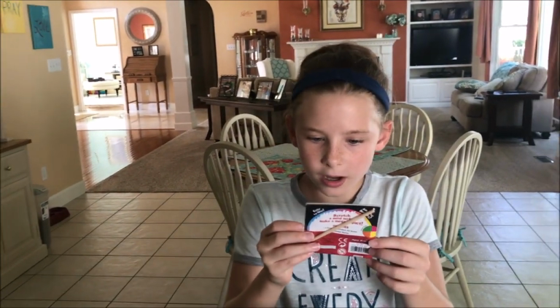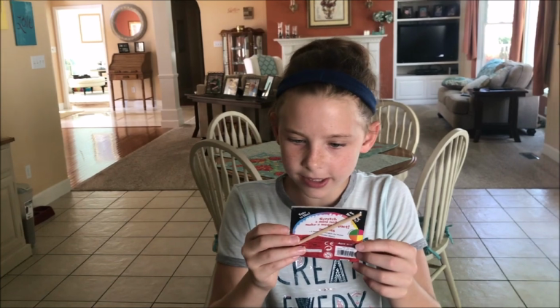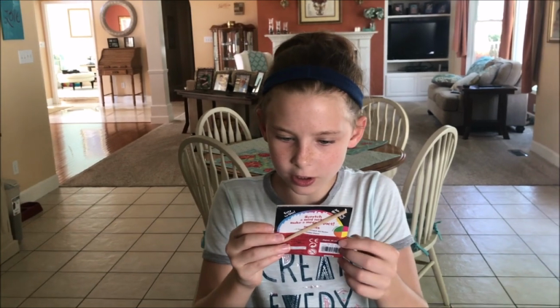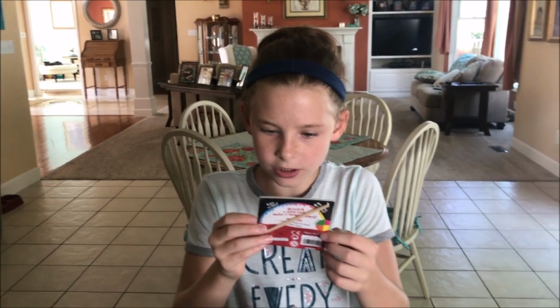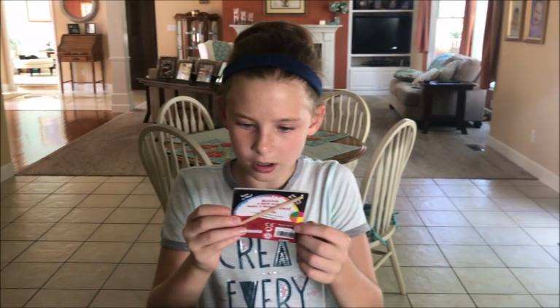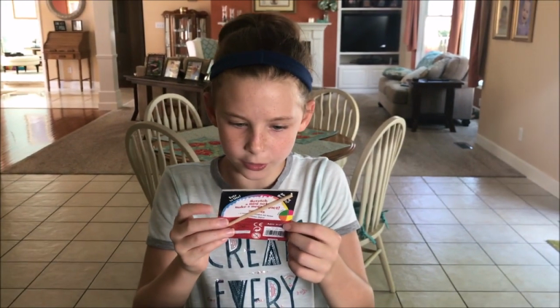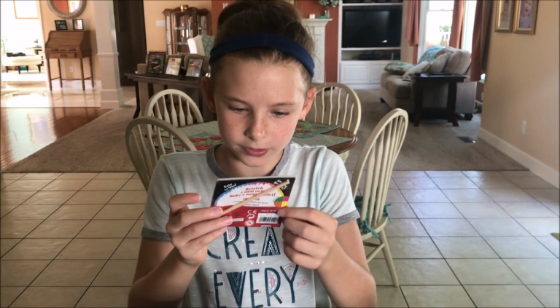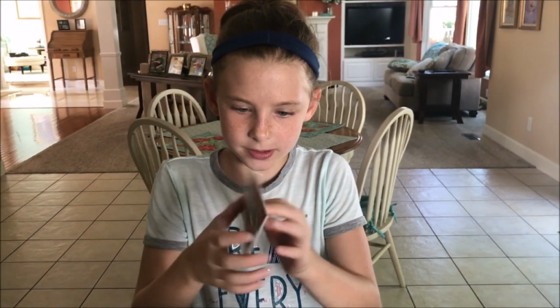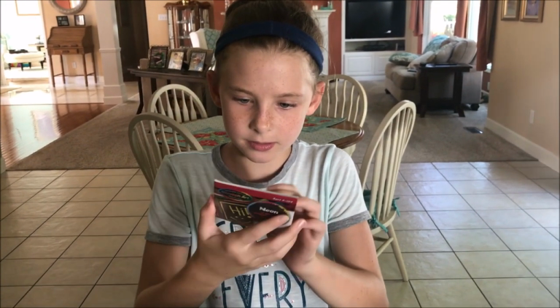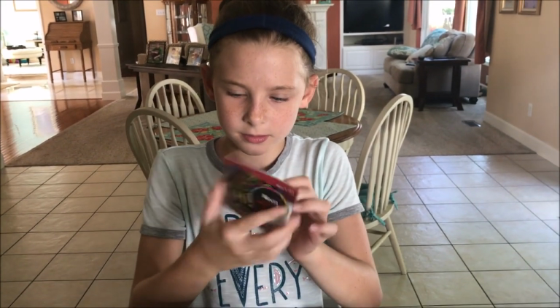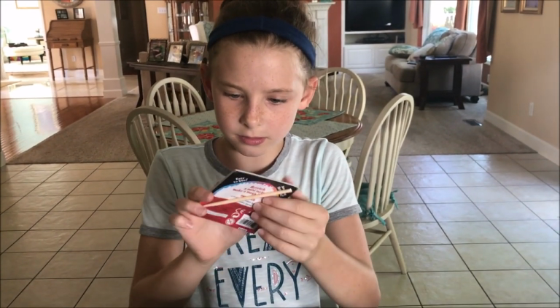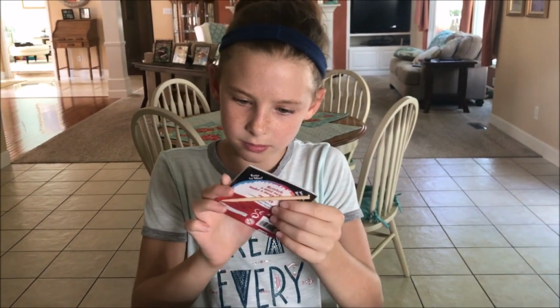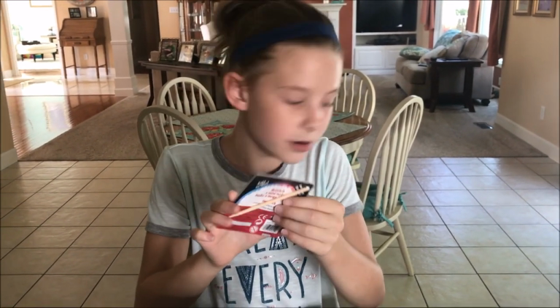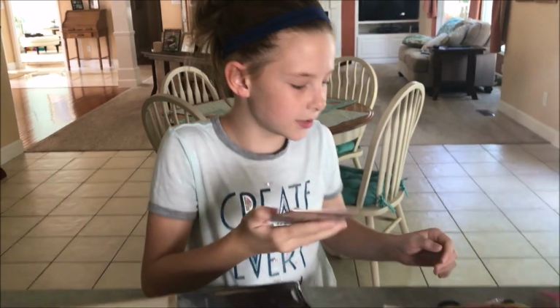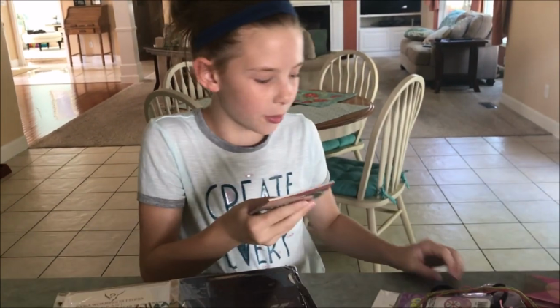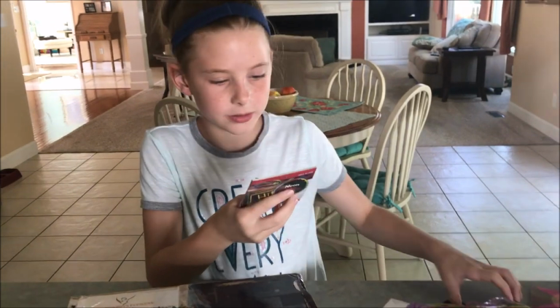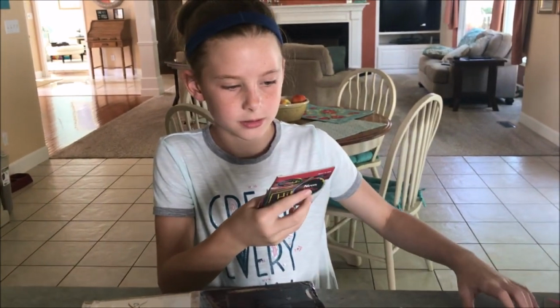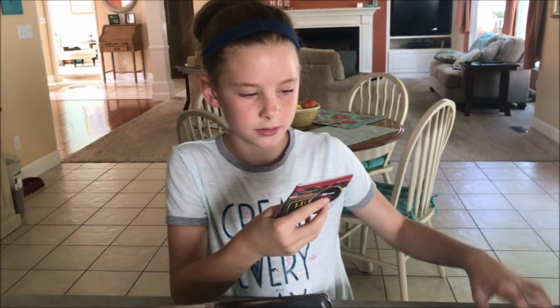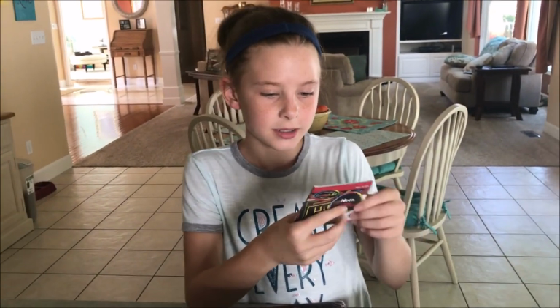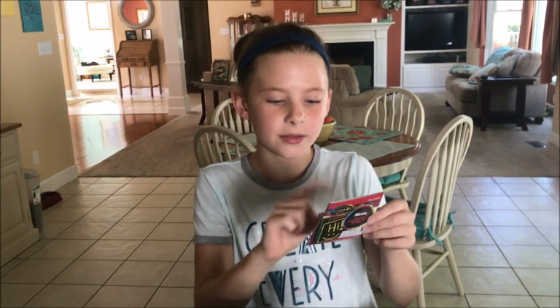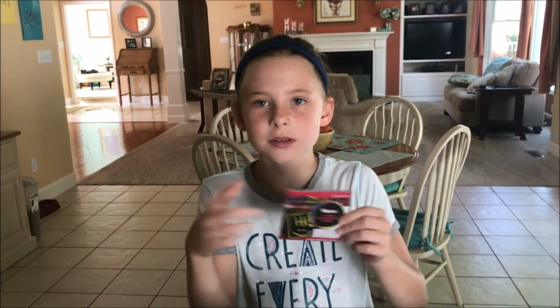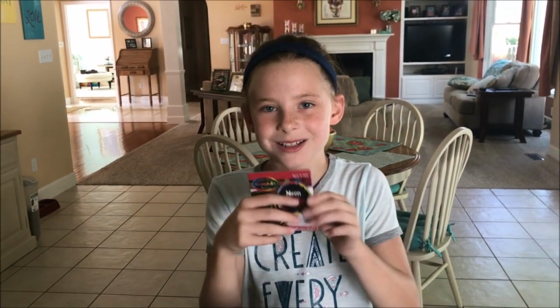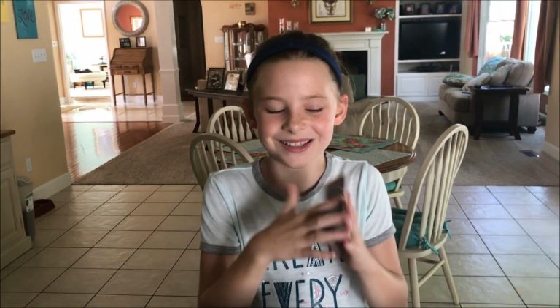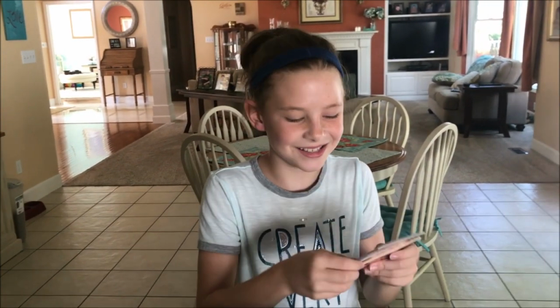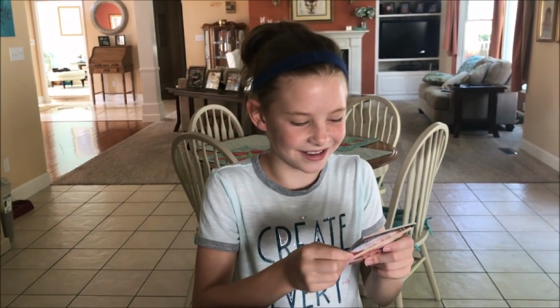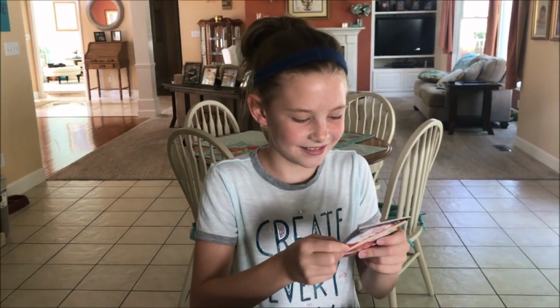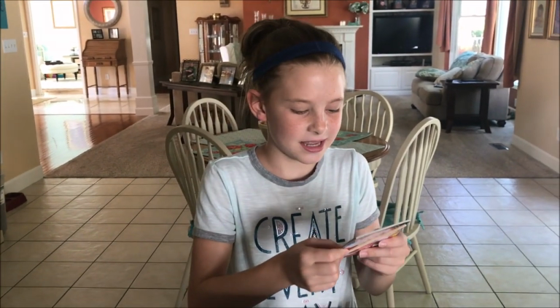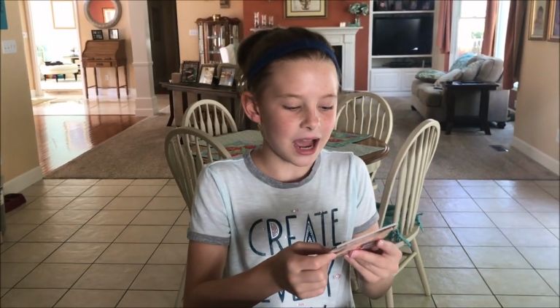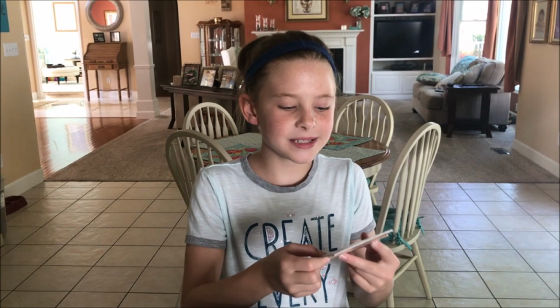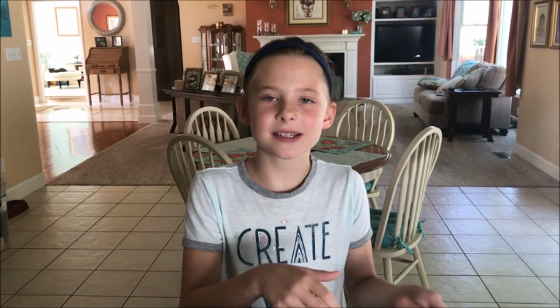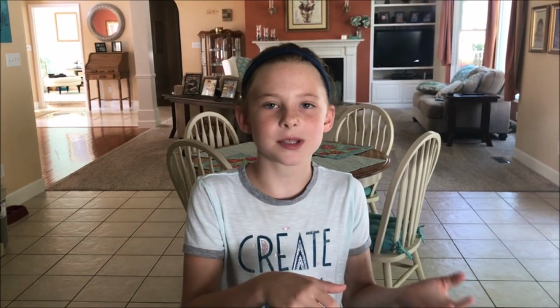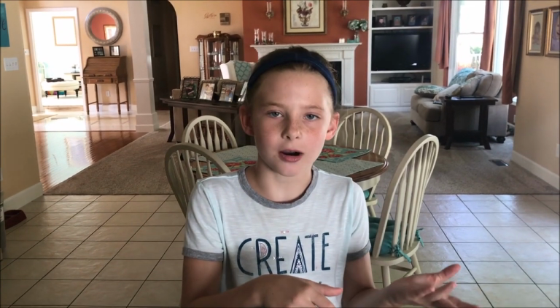Neon mini scratch art notebooks! Oh, that's fun. It's the black stuff and you scratch it with the stick. Yeah, that's awesome. Those are fun — I always can't wait to see what they are.